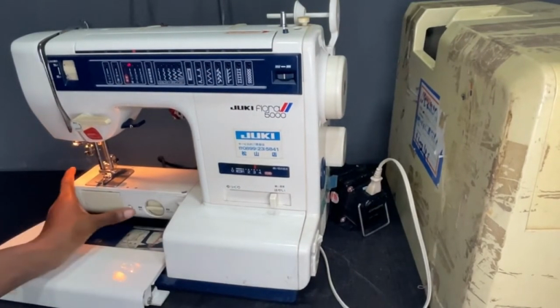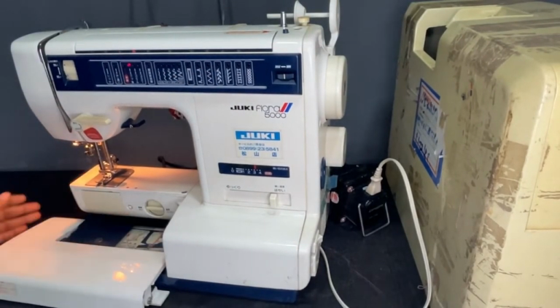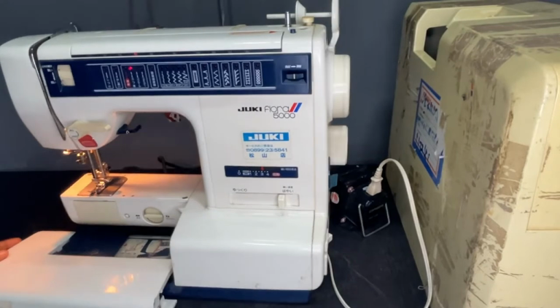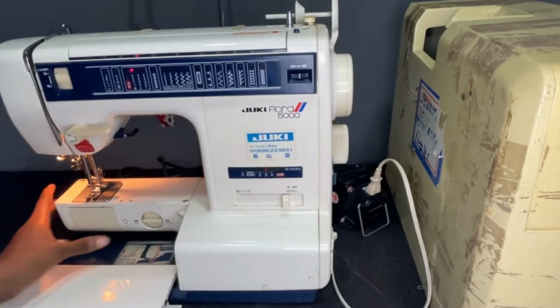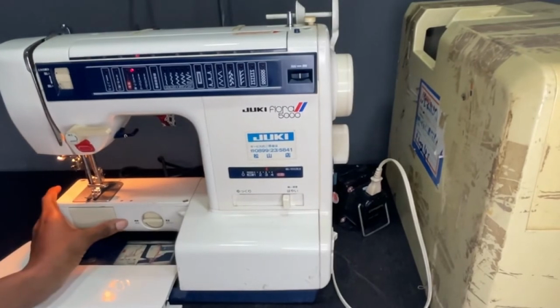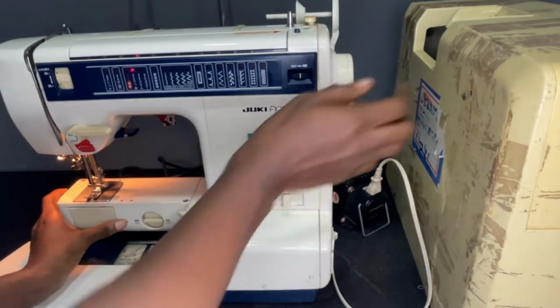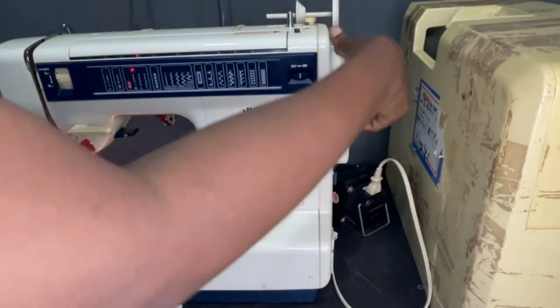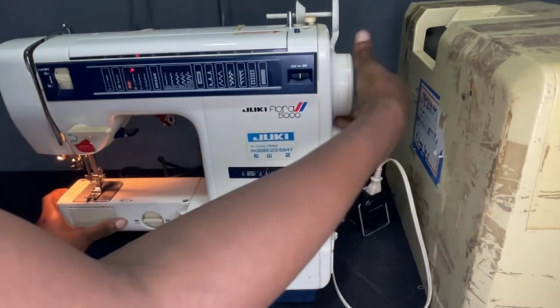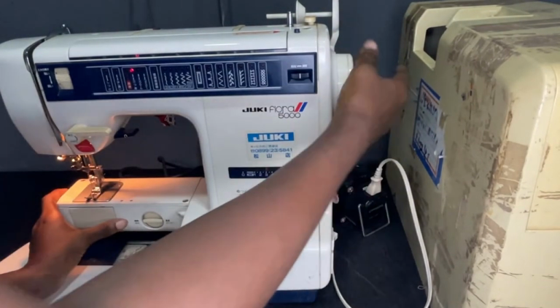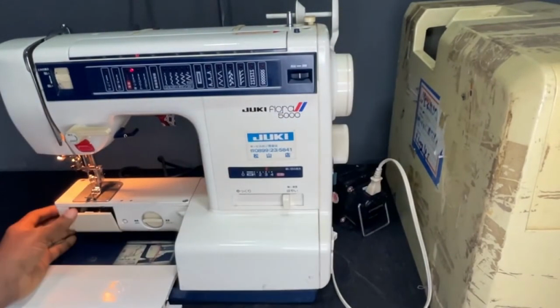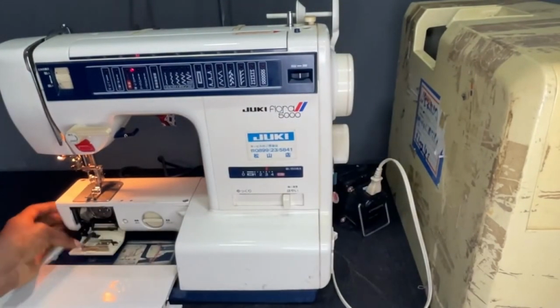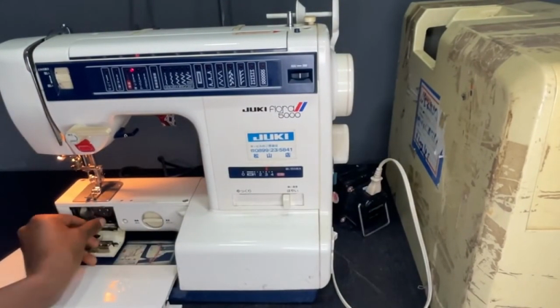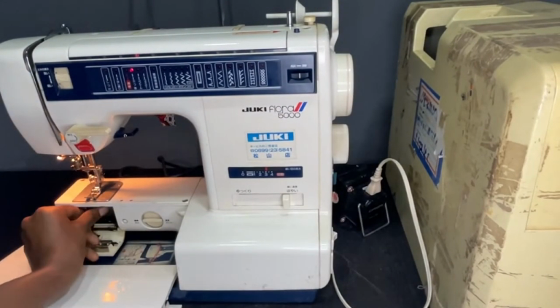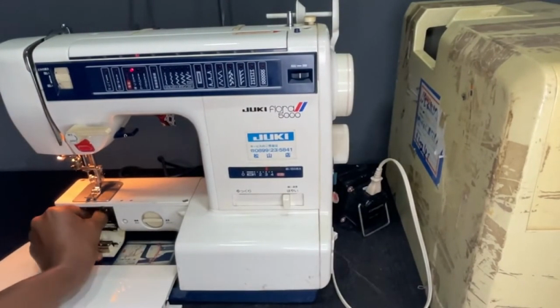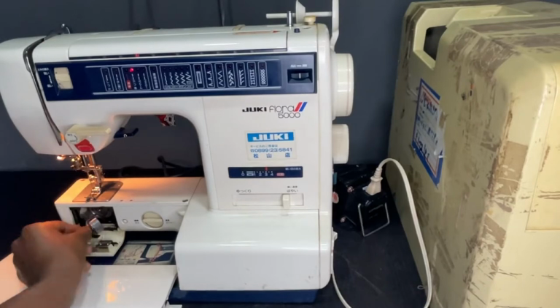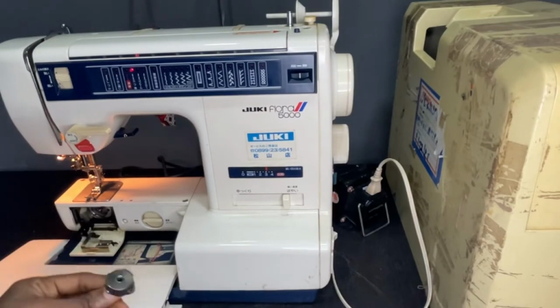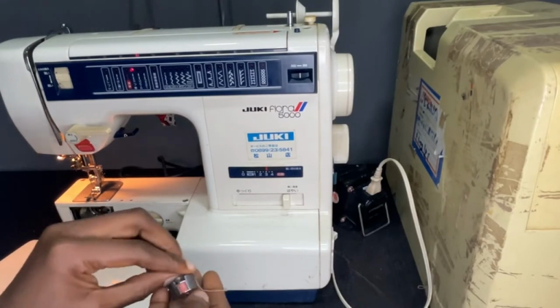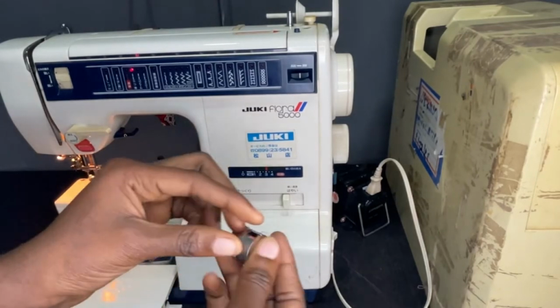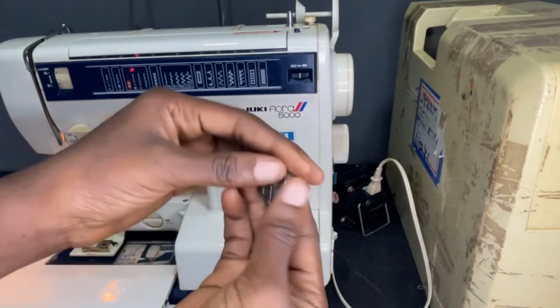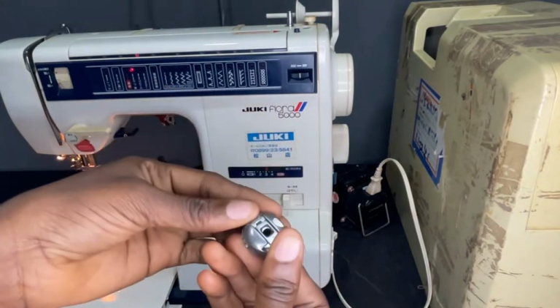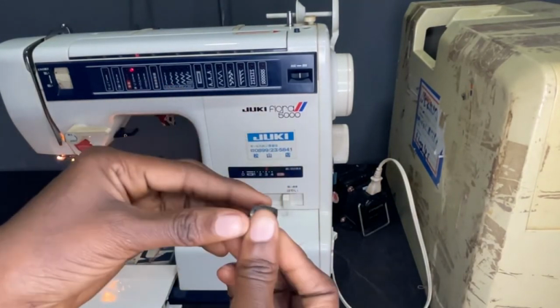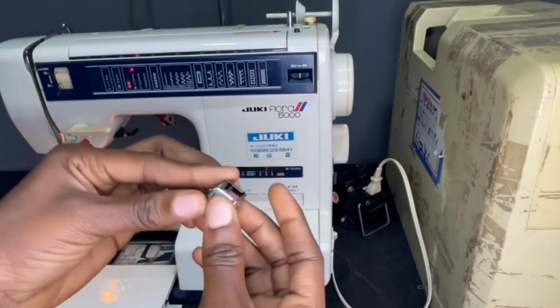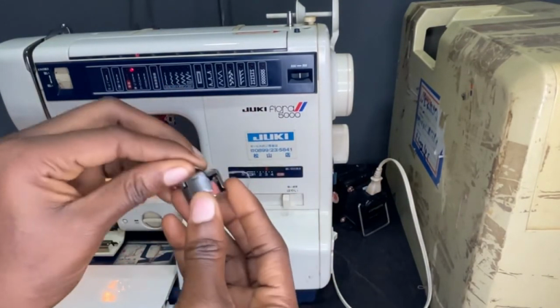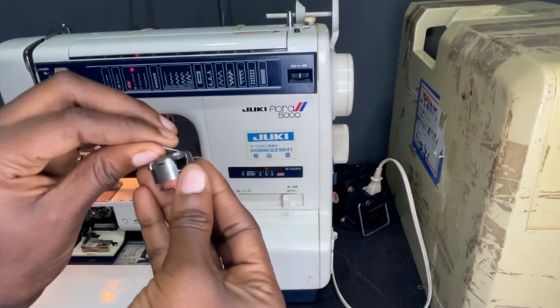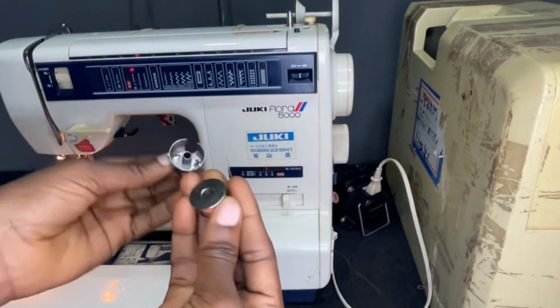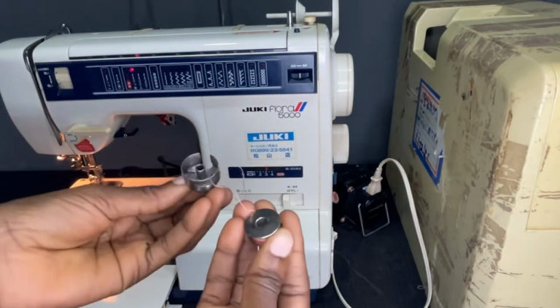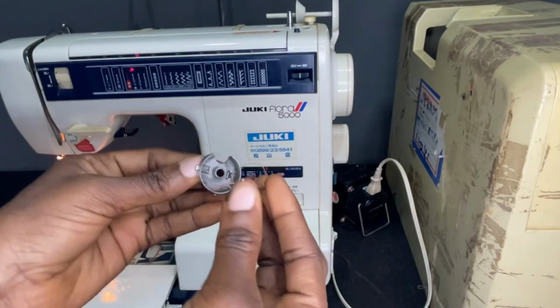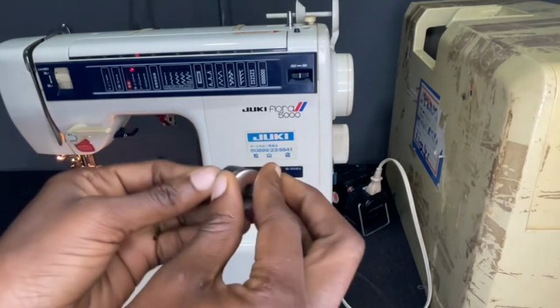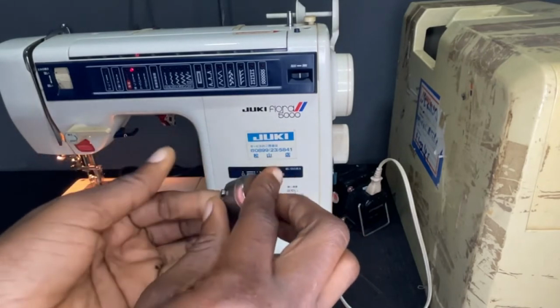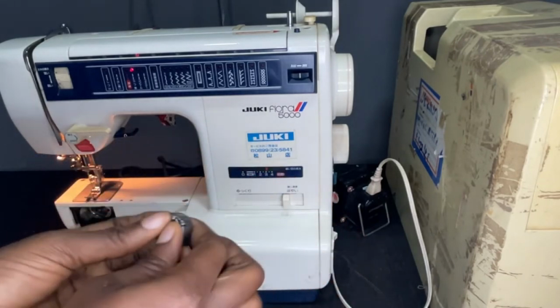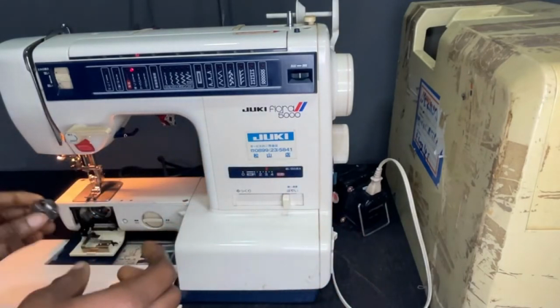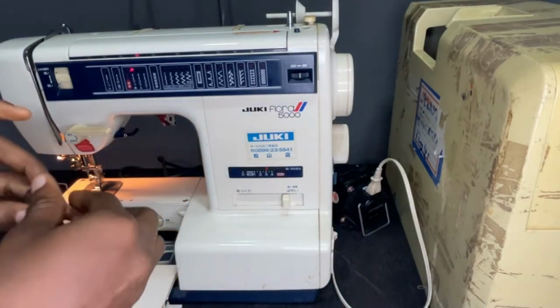You can move this up and bring the bobbin case out here. You can see how the bobbin looks — there's actually thread in it.